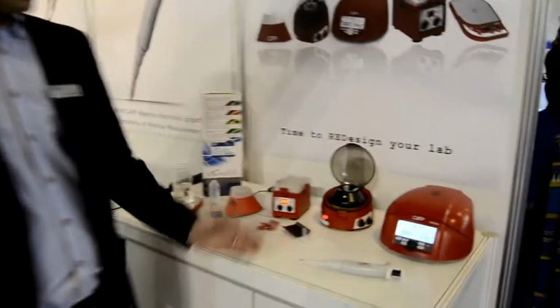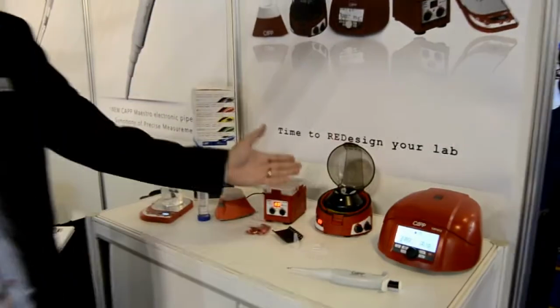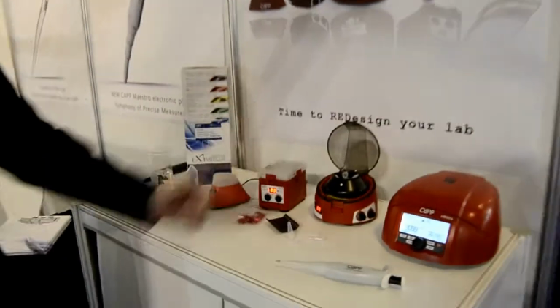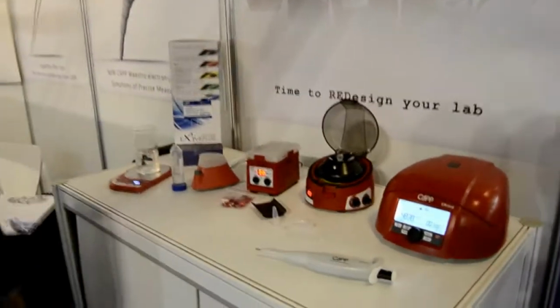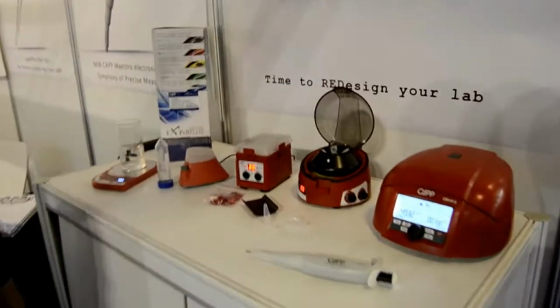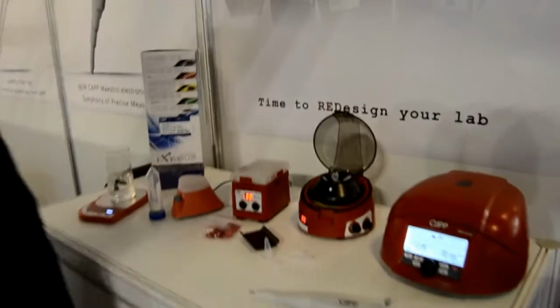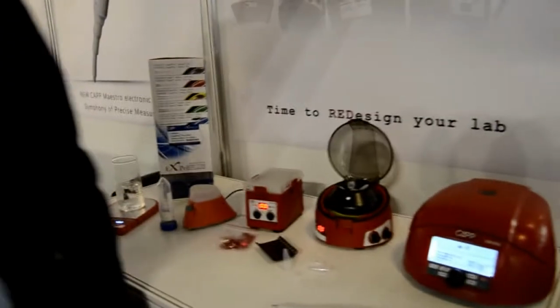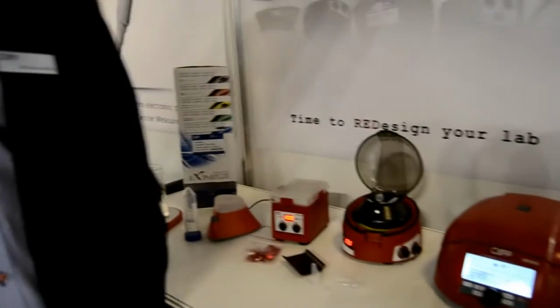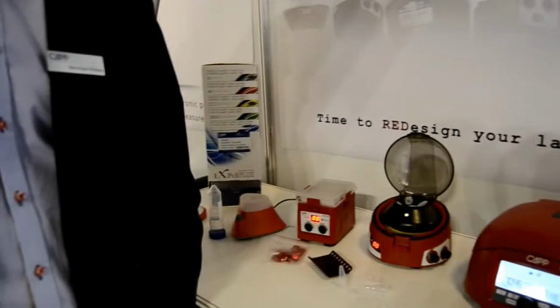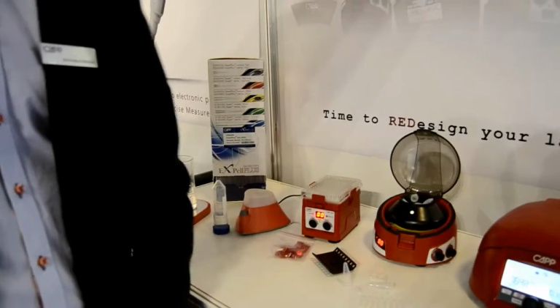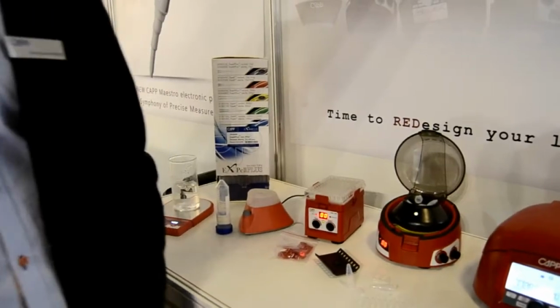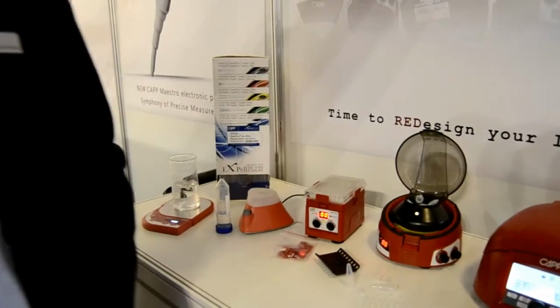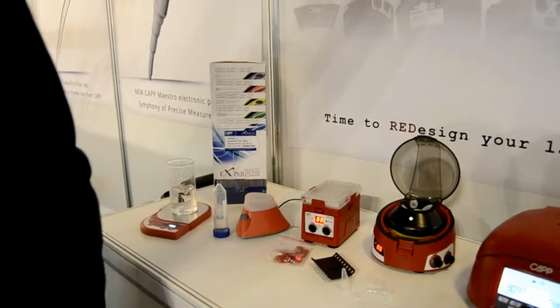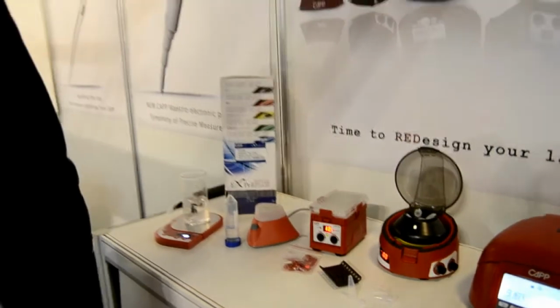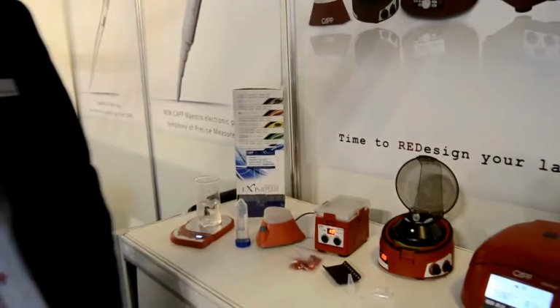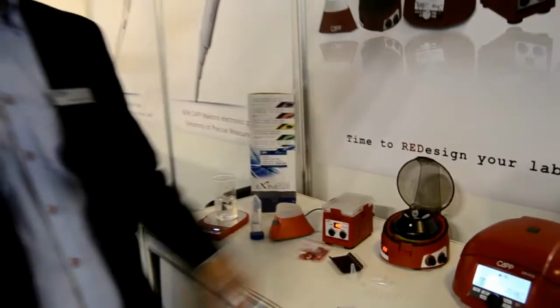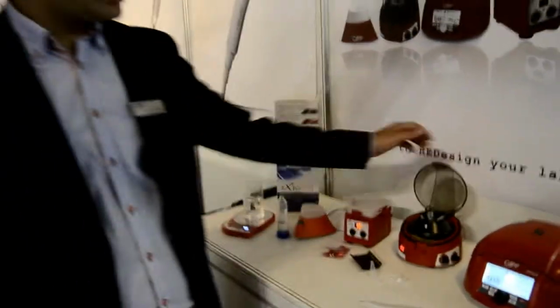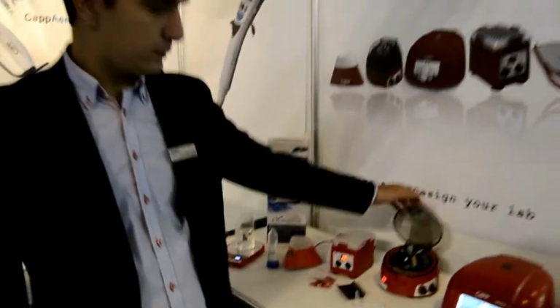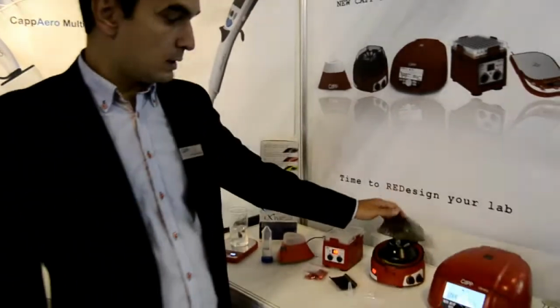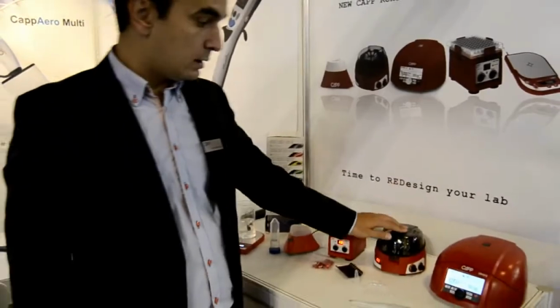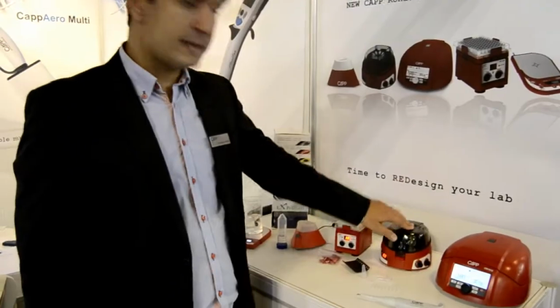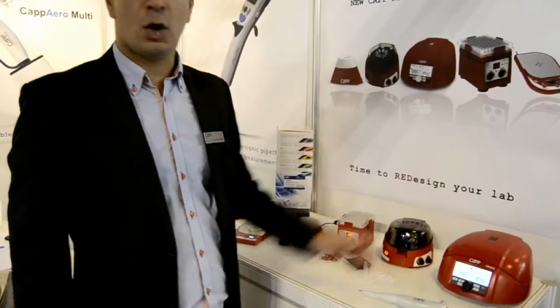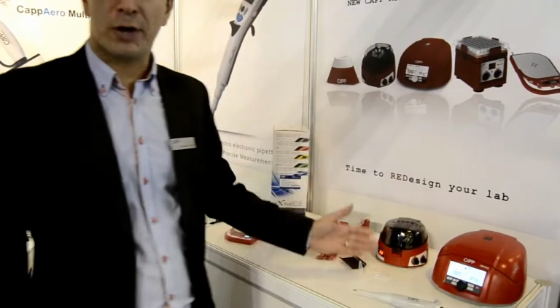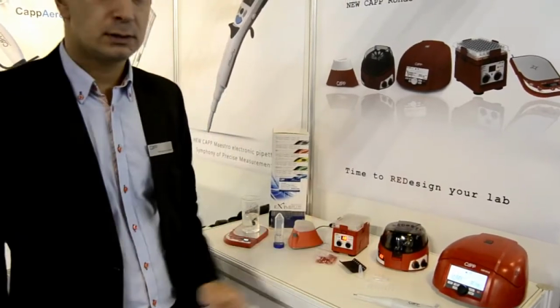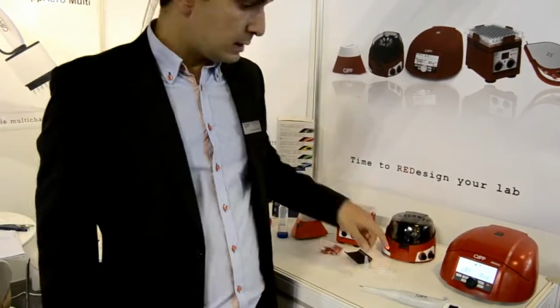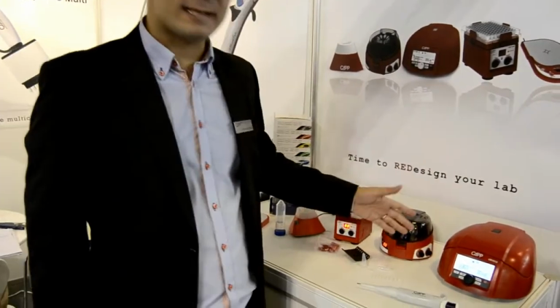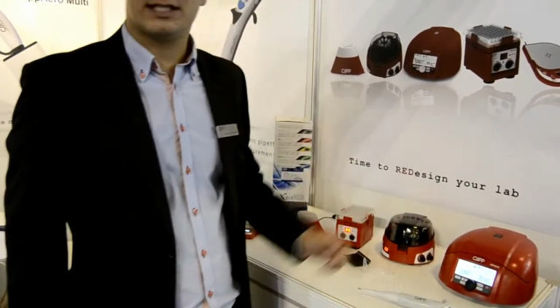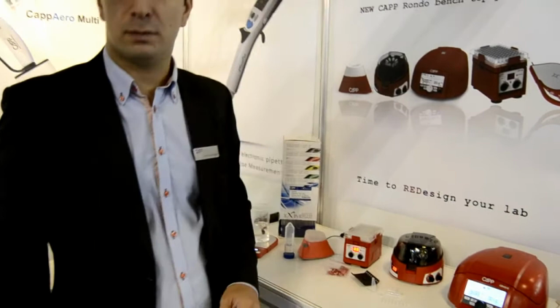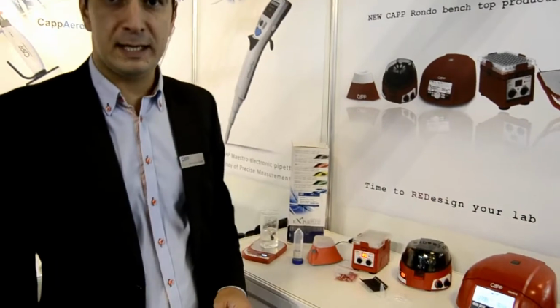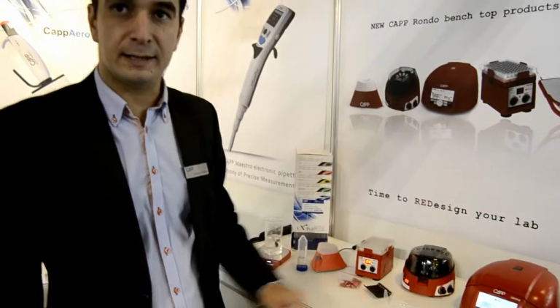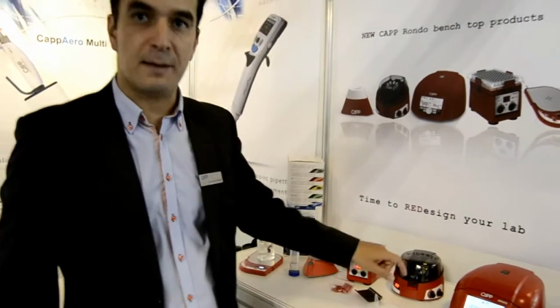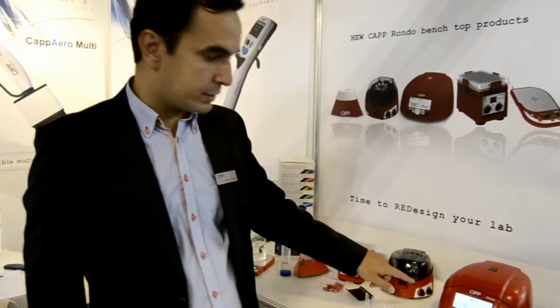The second product is our Kapp Rondo 6000RPM microcentrifuge. It has a closed rotor and has adjustable speed and a timer function.